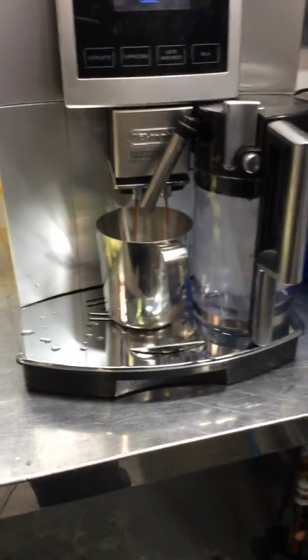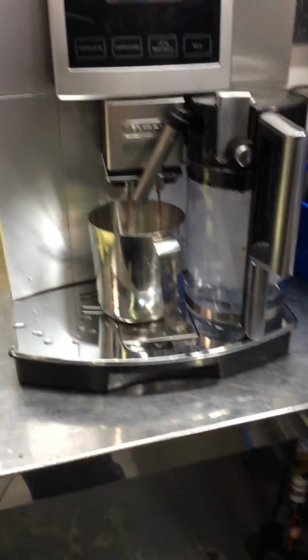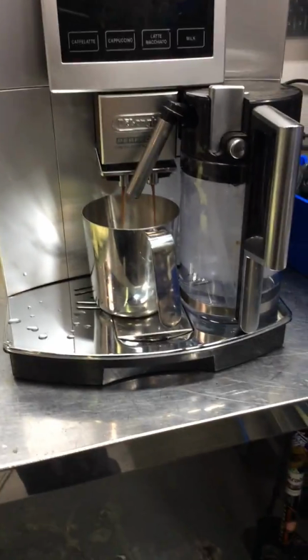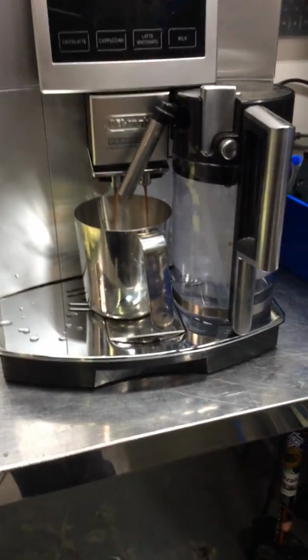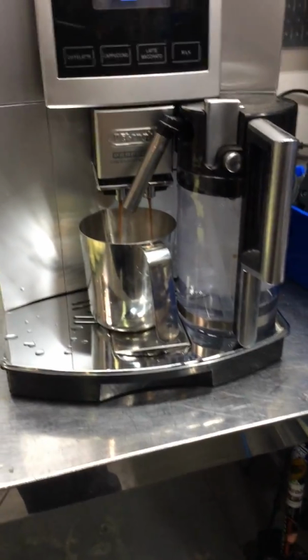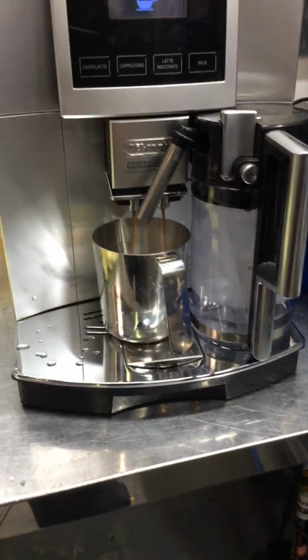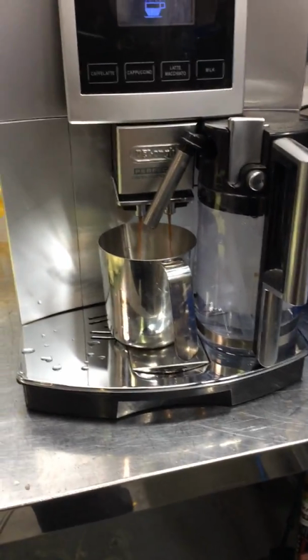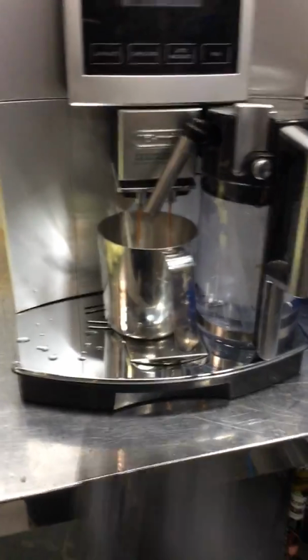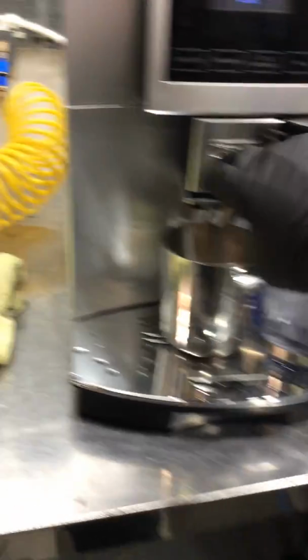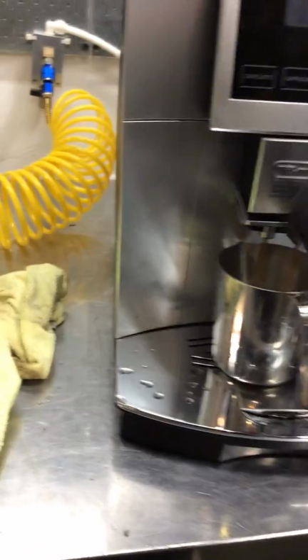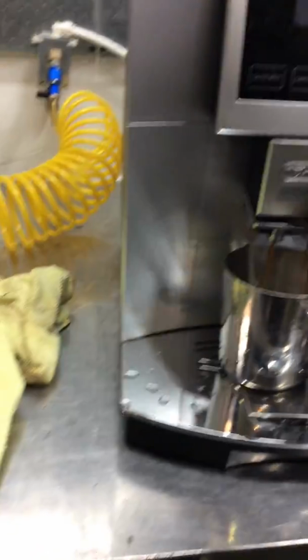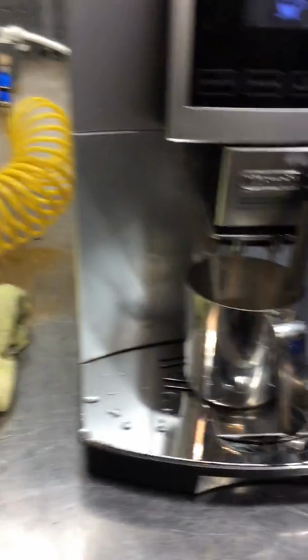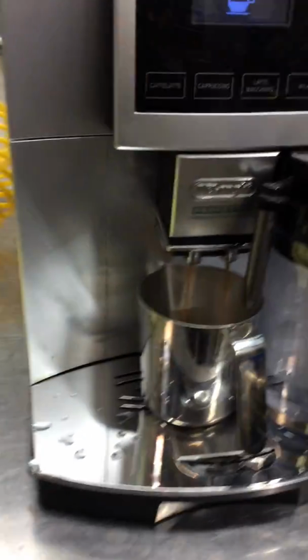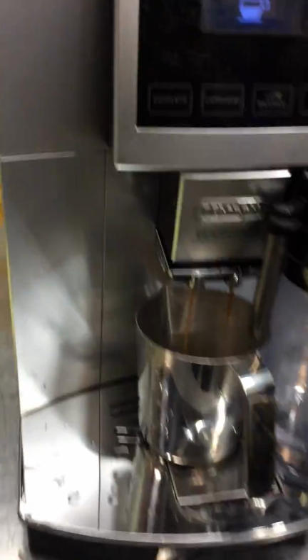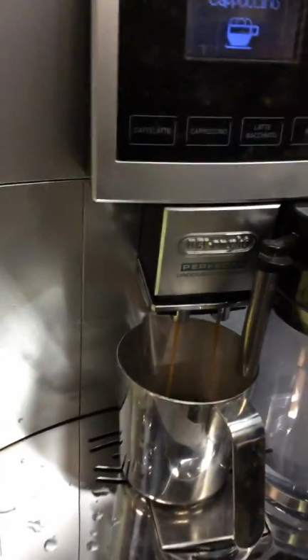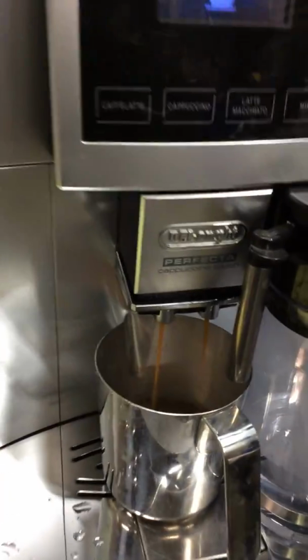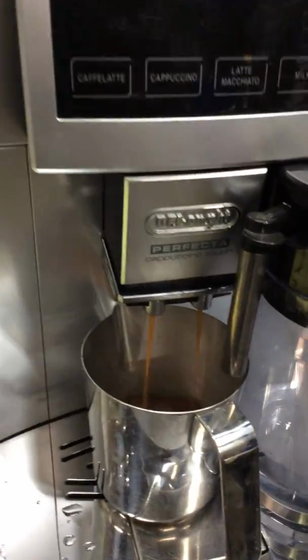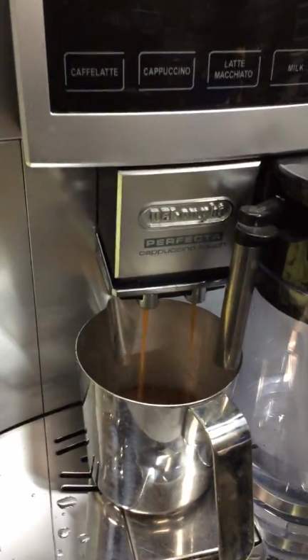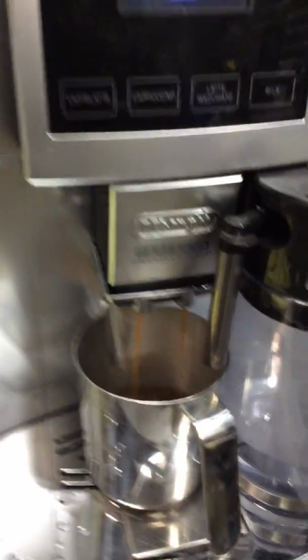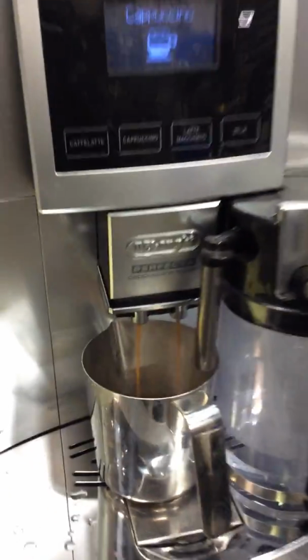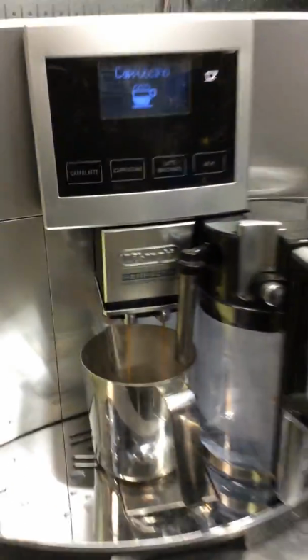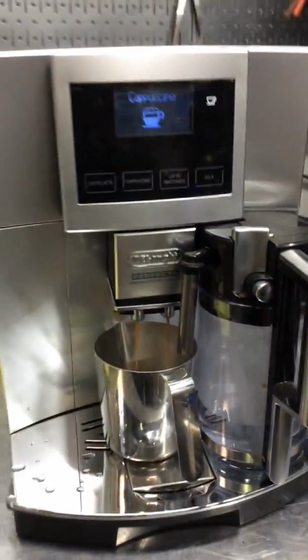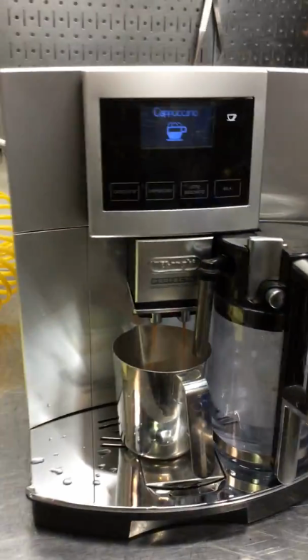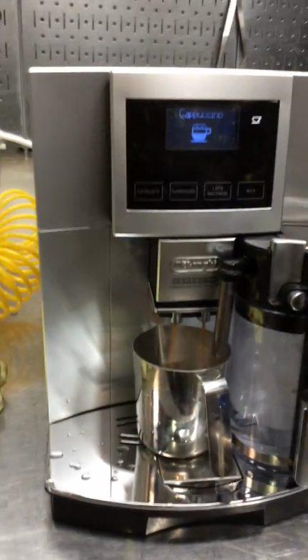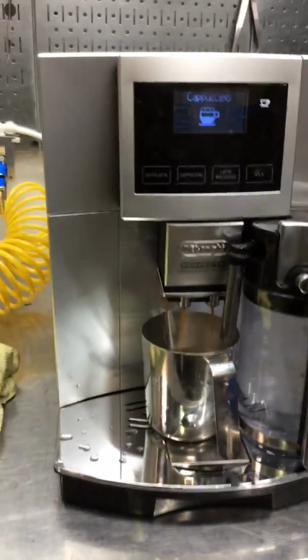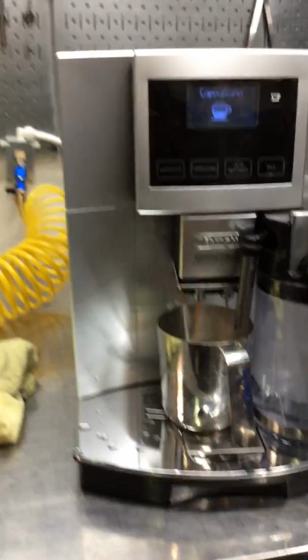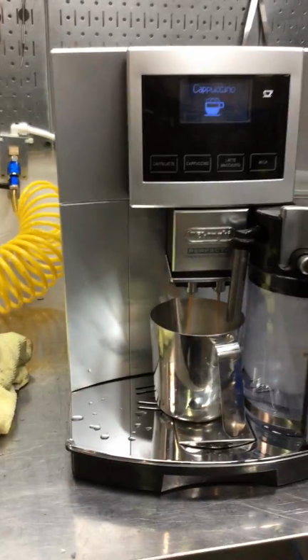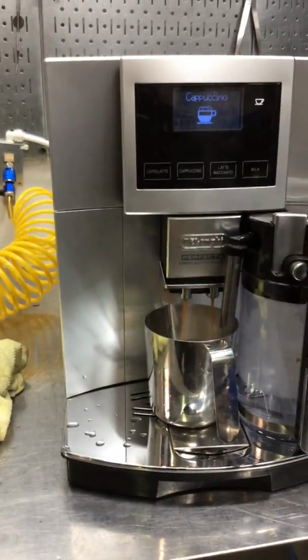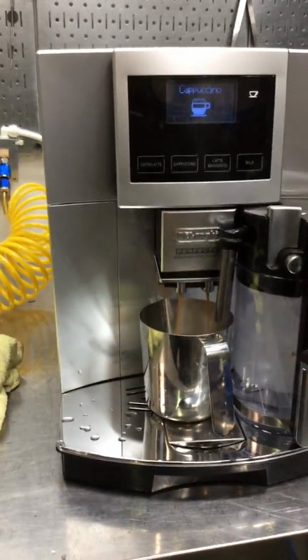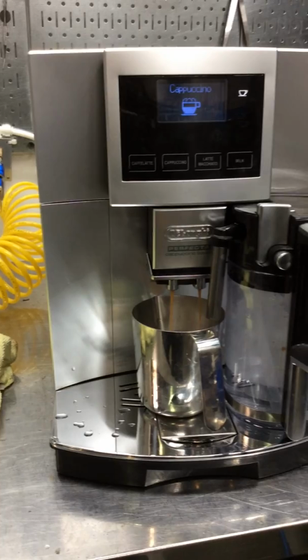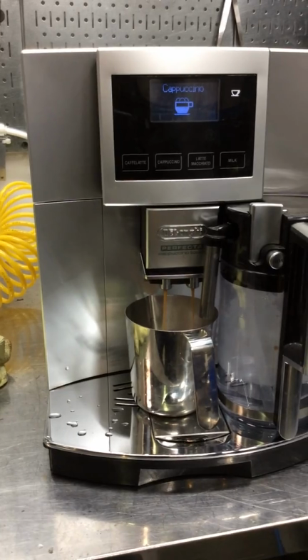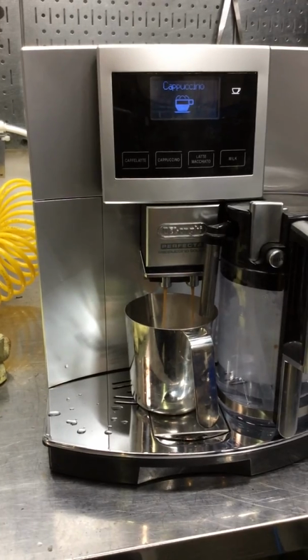Good cleaning all over. And as you can see, we're having a good workflow coming out of the machine, doing a cappuccino.